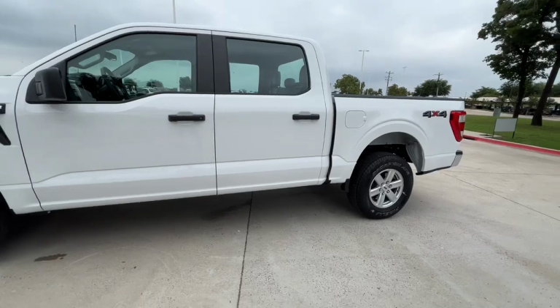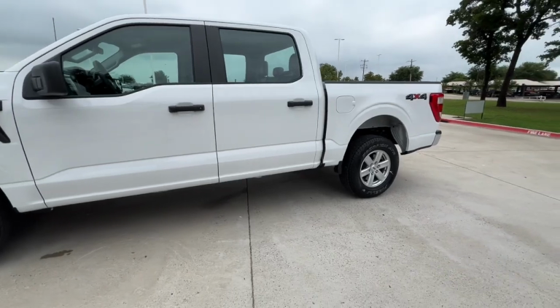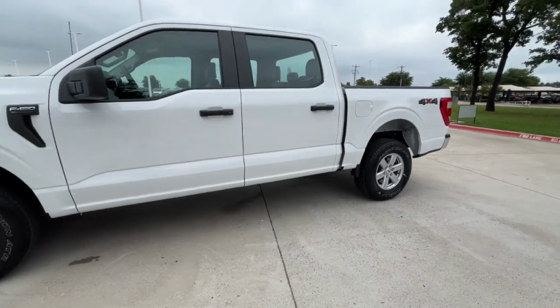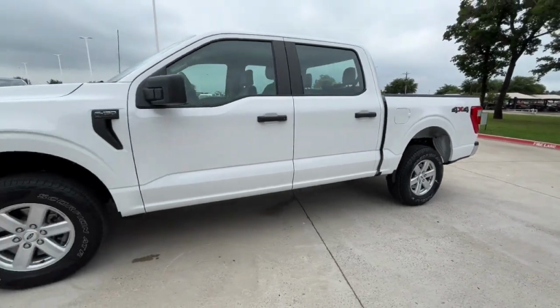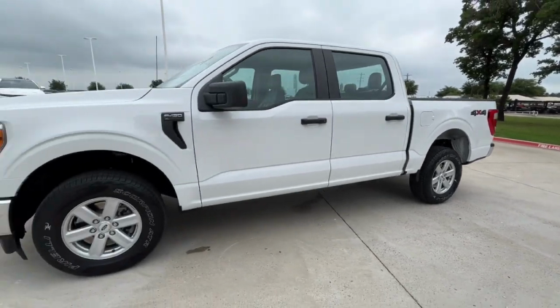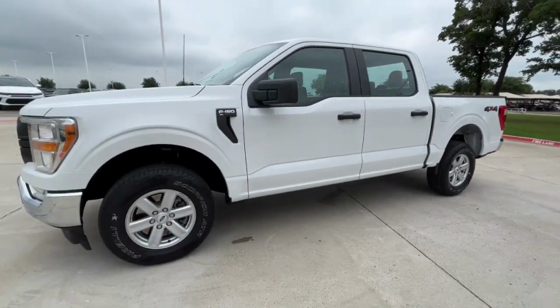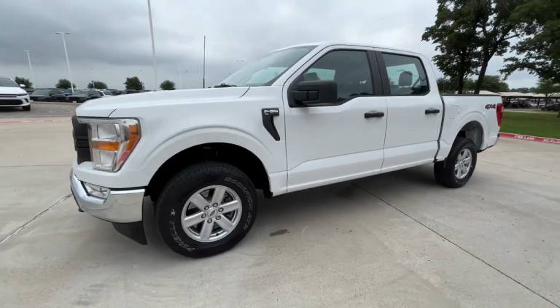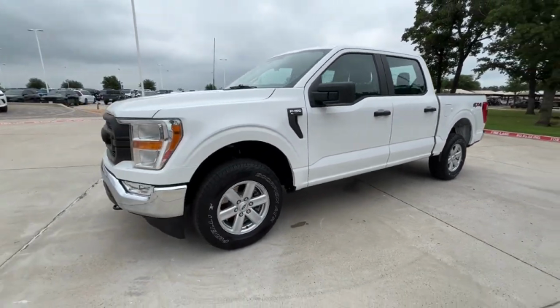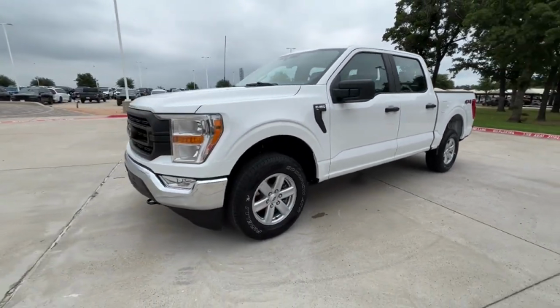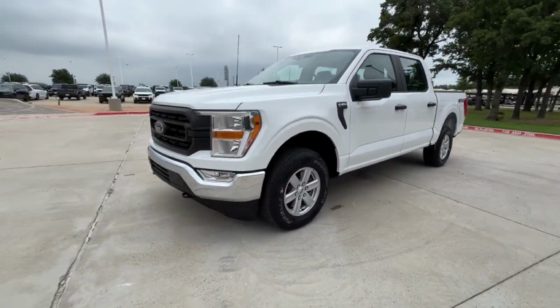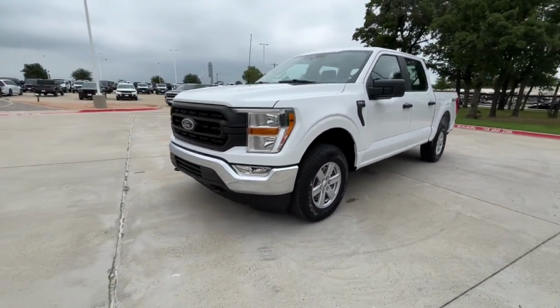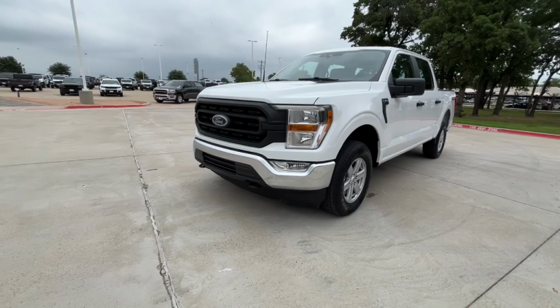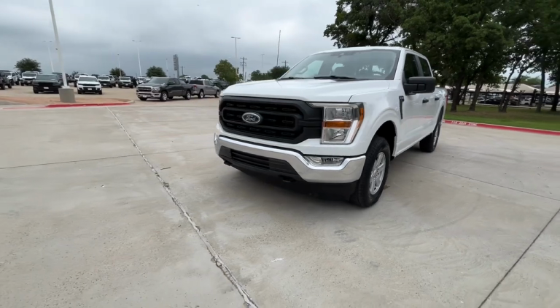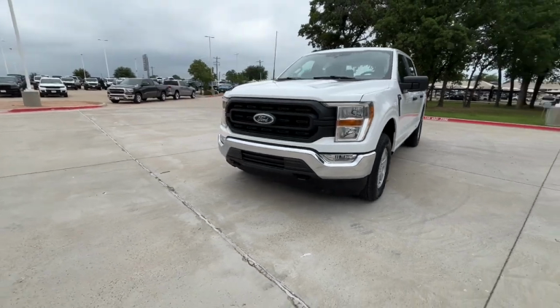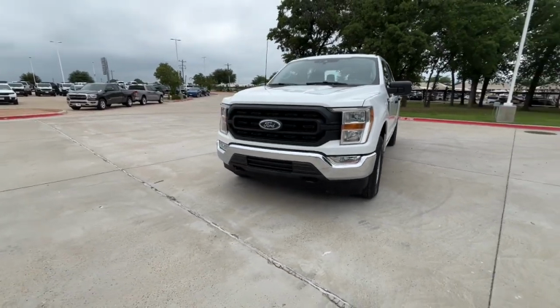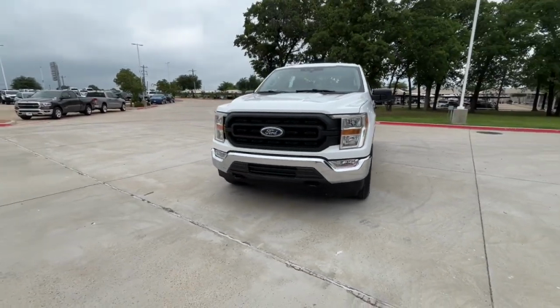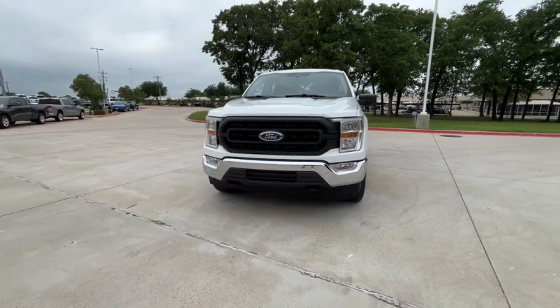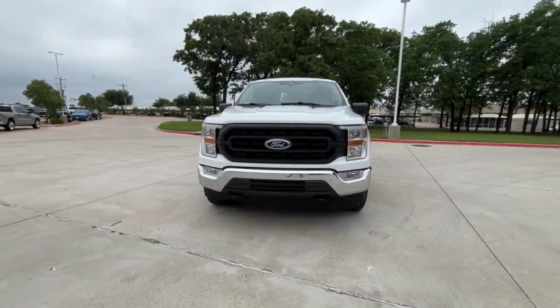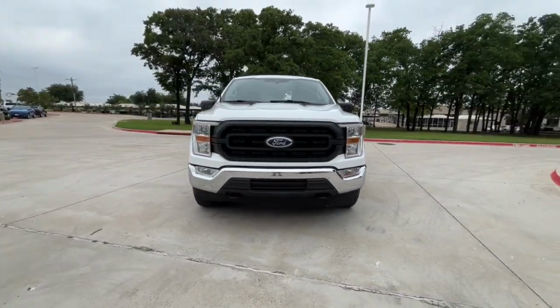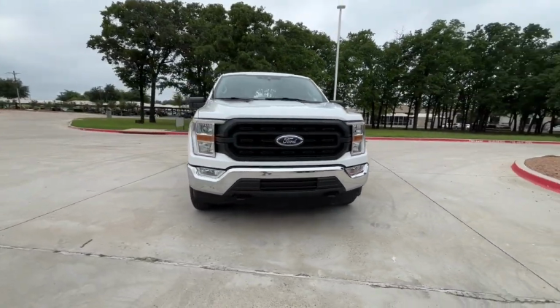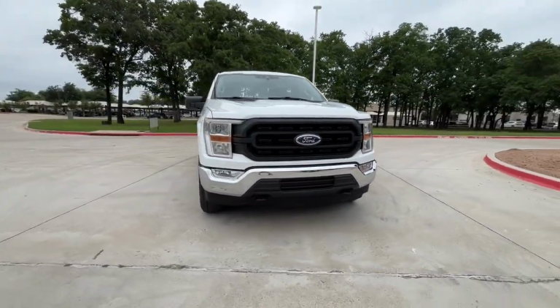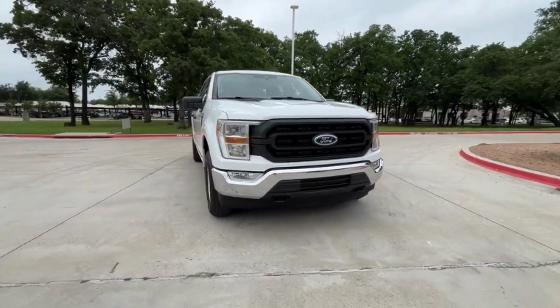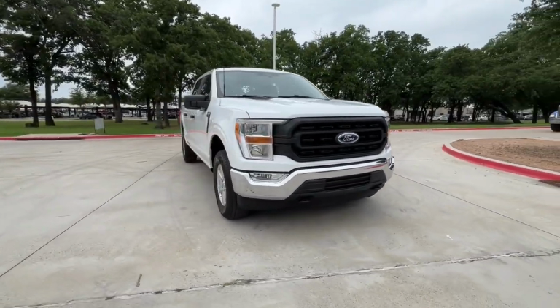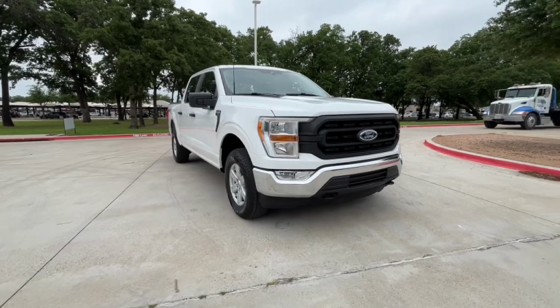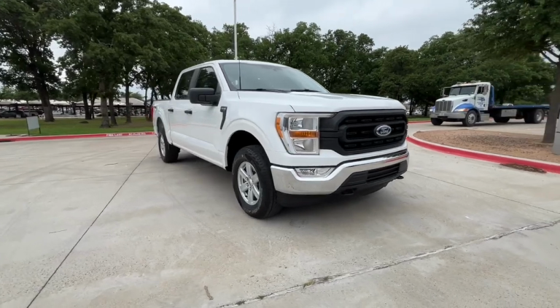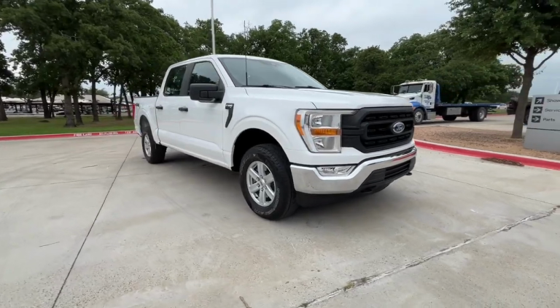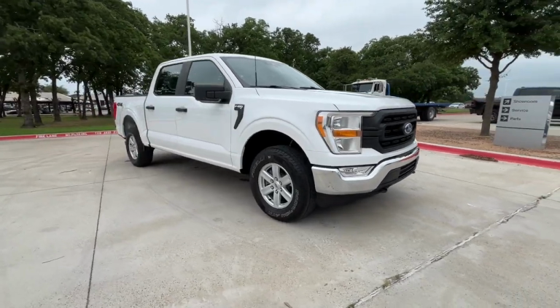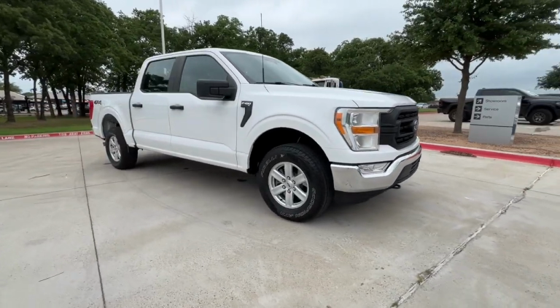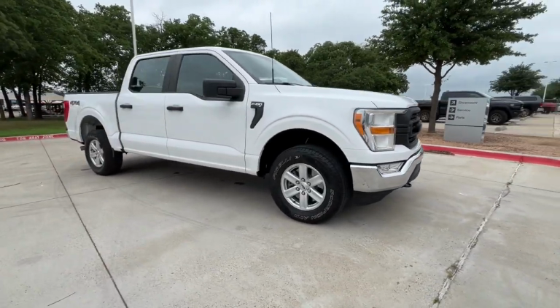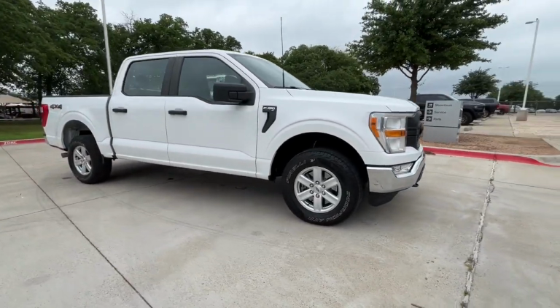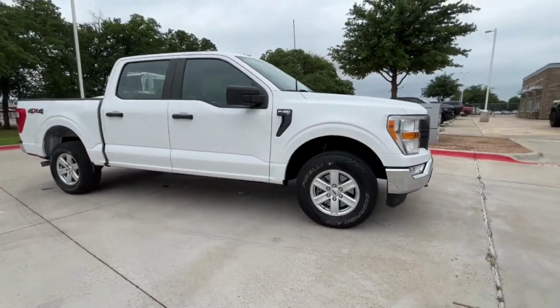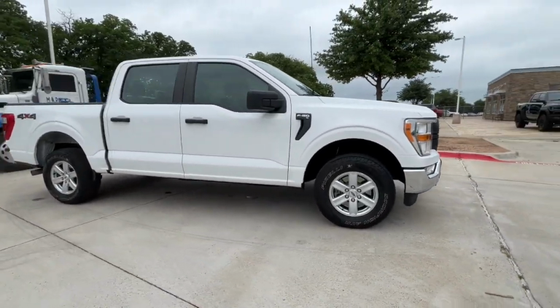You'll have love at first sight with the 2021 Ford F-150. With less than 50,000 miles on the odometer, this vehicle provides excellent value. Take a closer look at this full-size F-150.